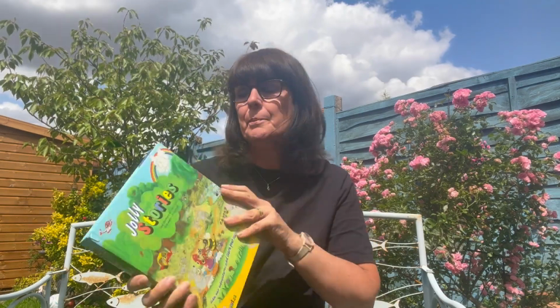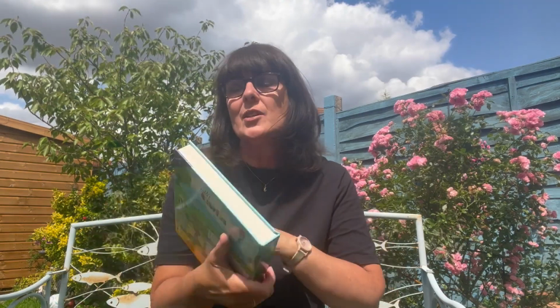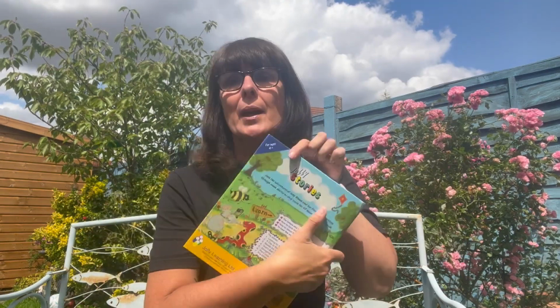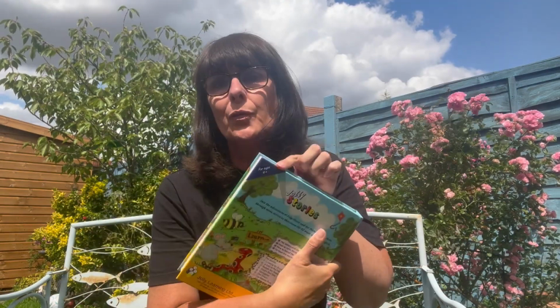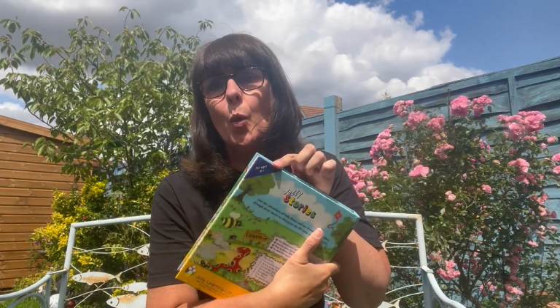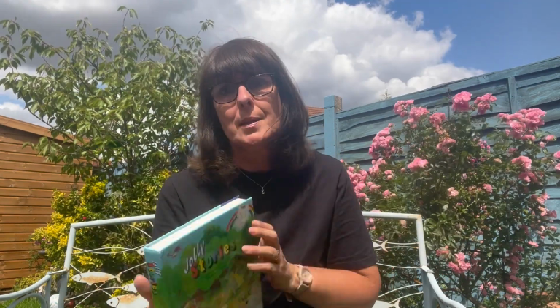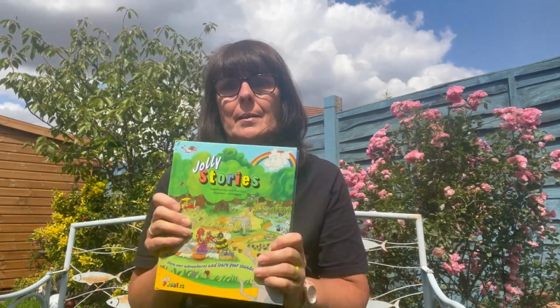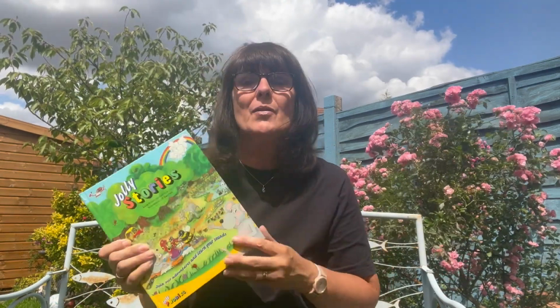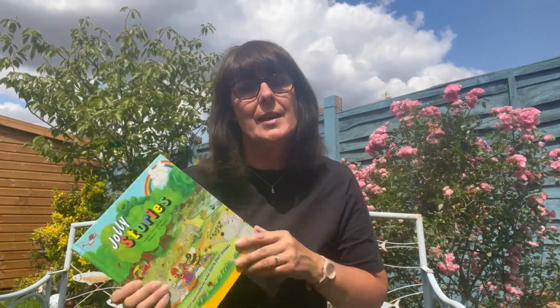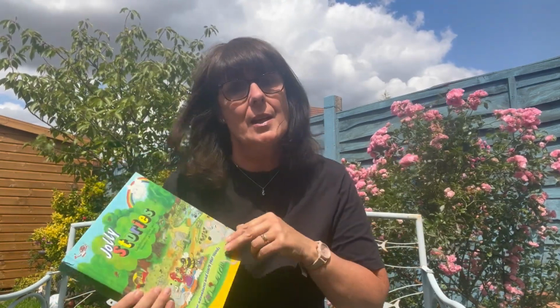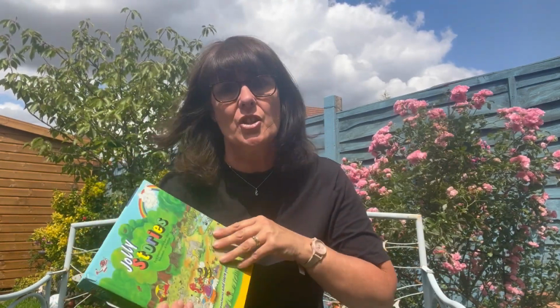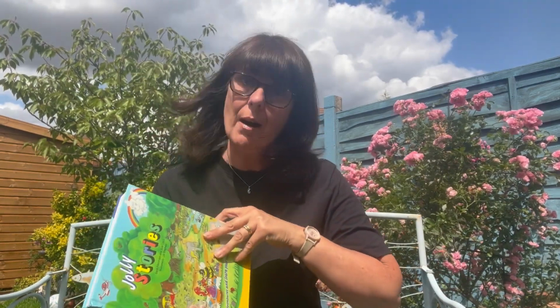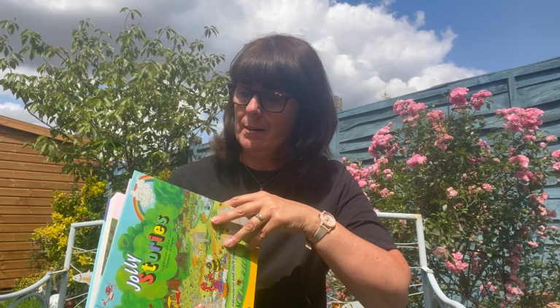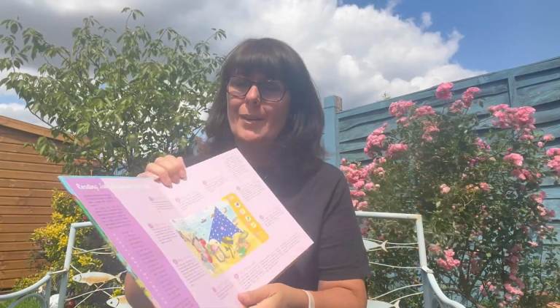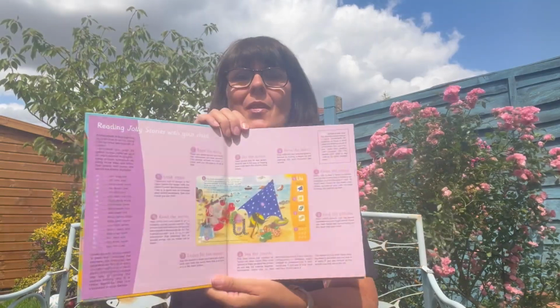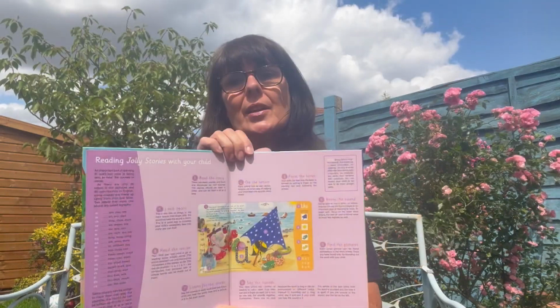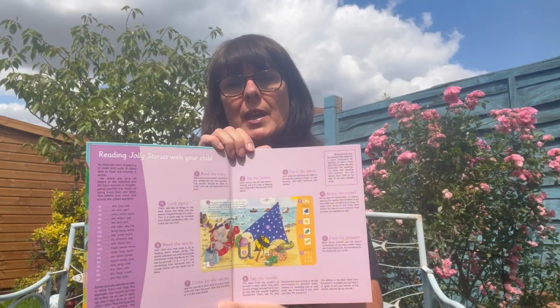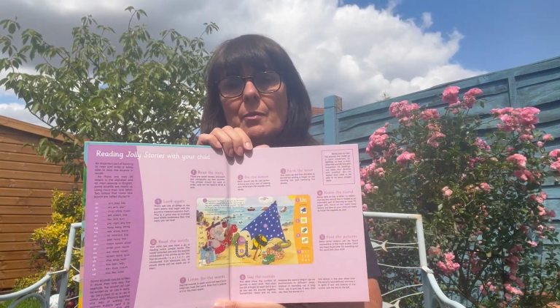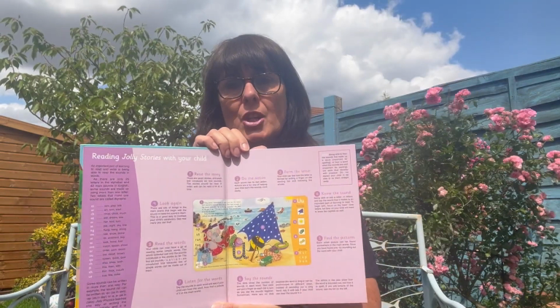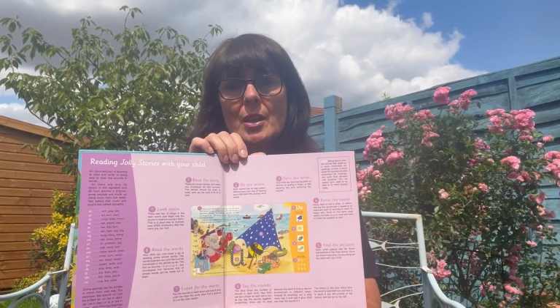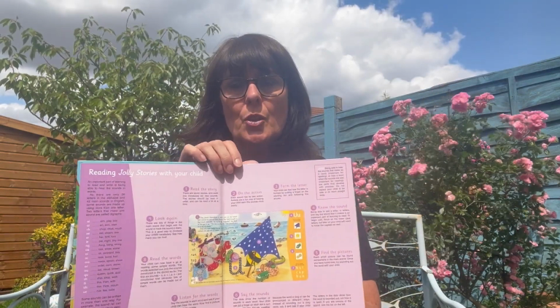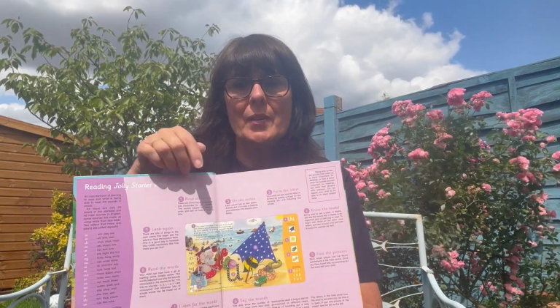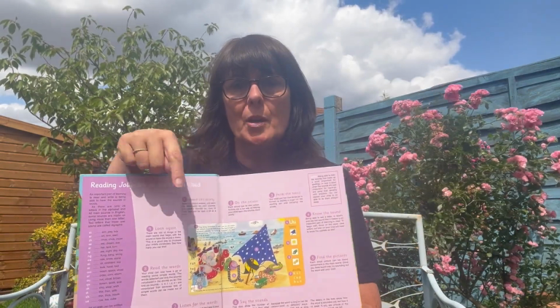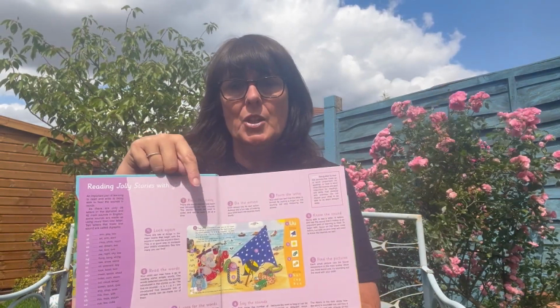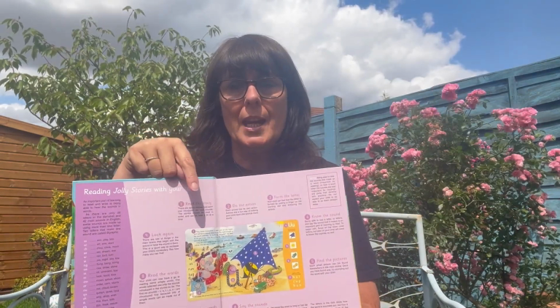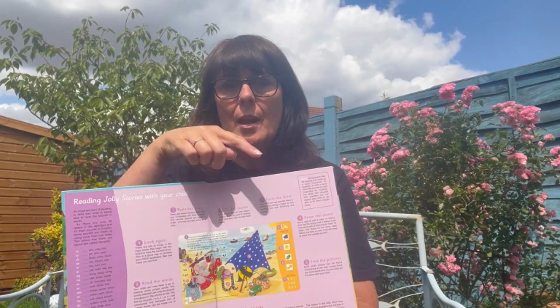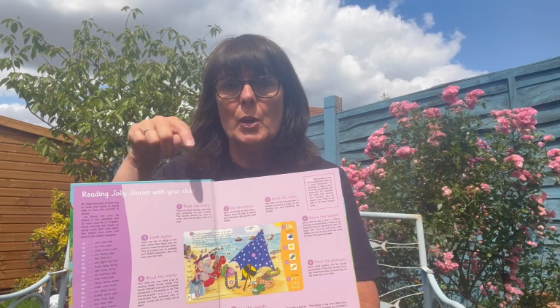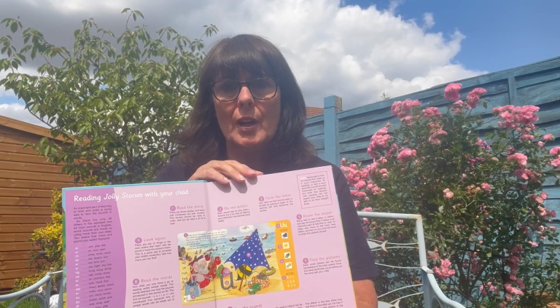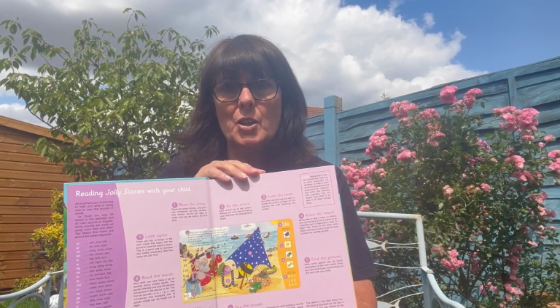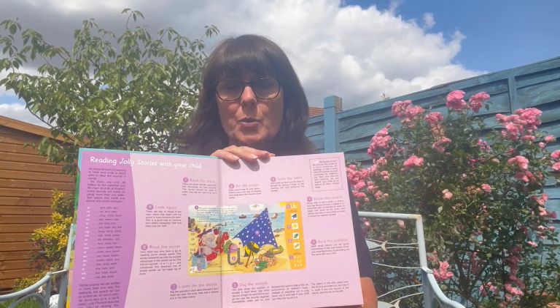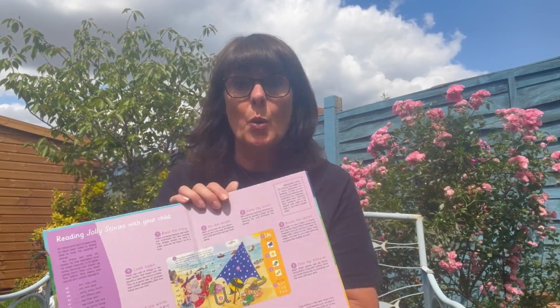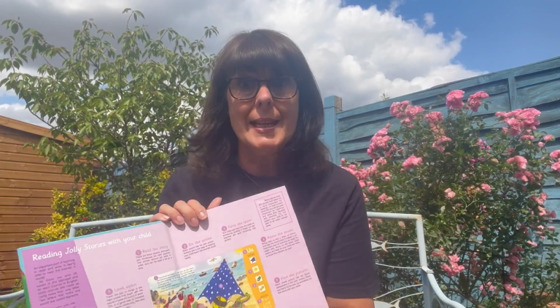It says on the back 'for four plus' but obviously that's just a guide. The inside cover has information that tells you about the setup of each page and what you can find on each page, which is quite handy.